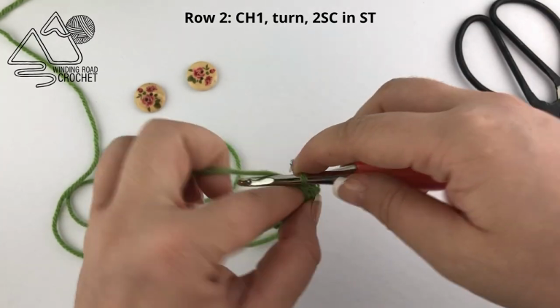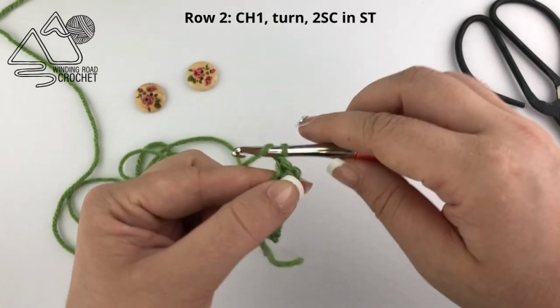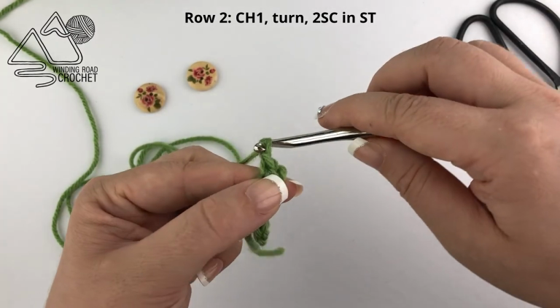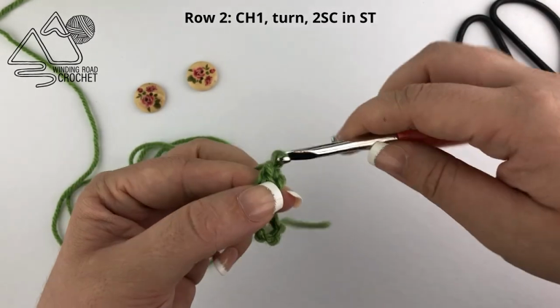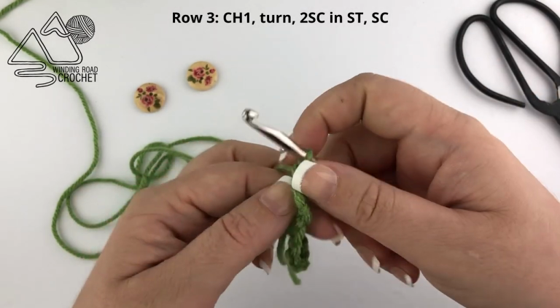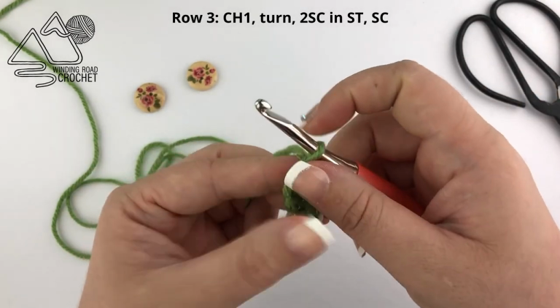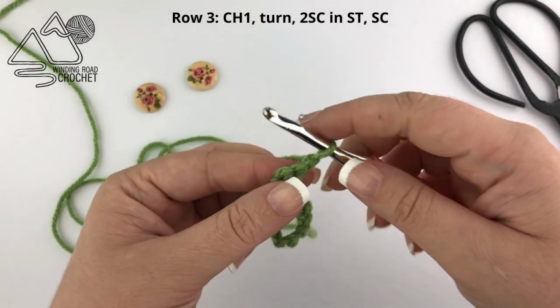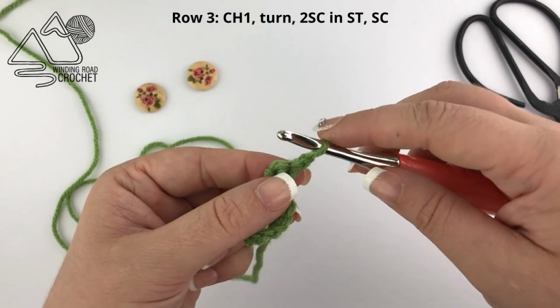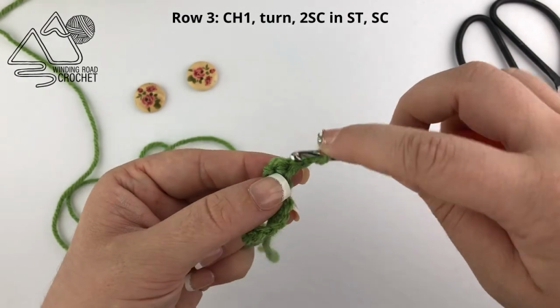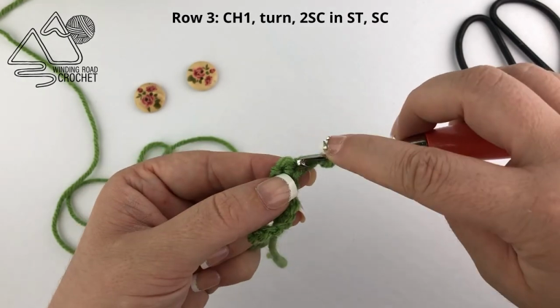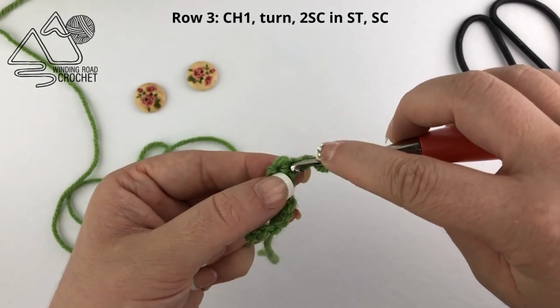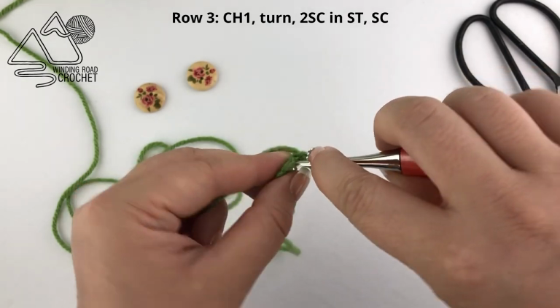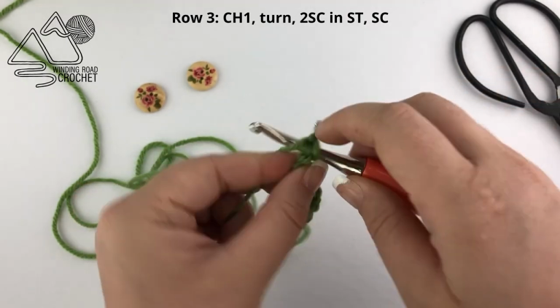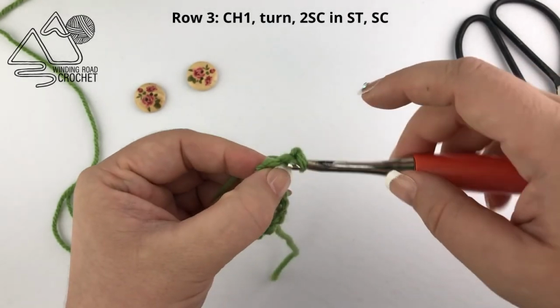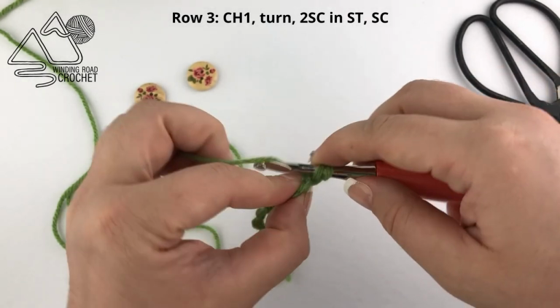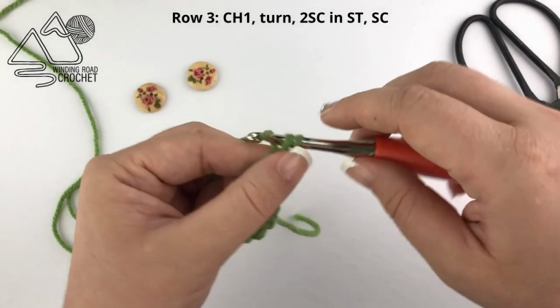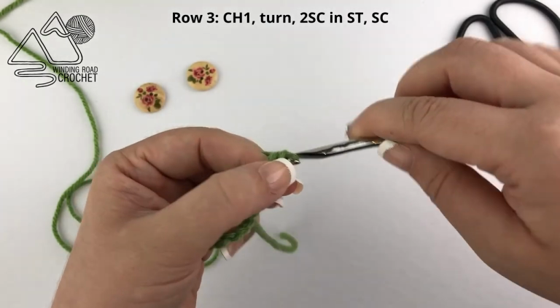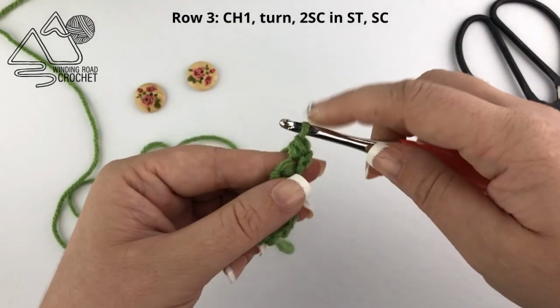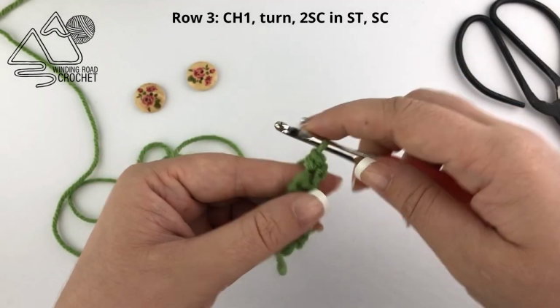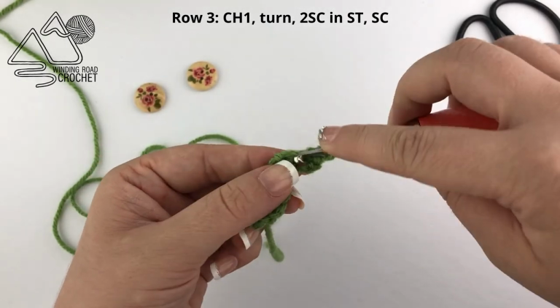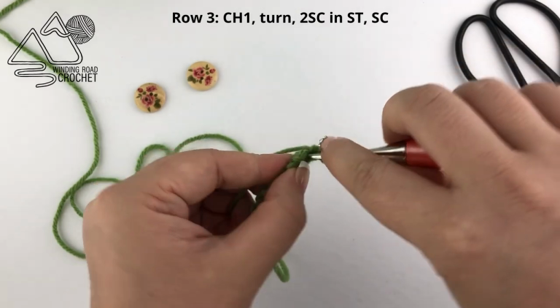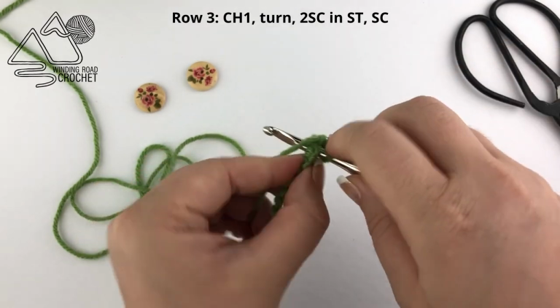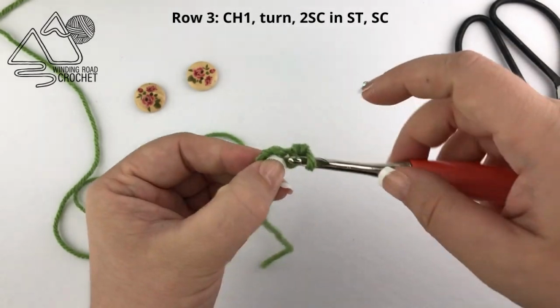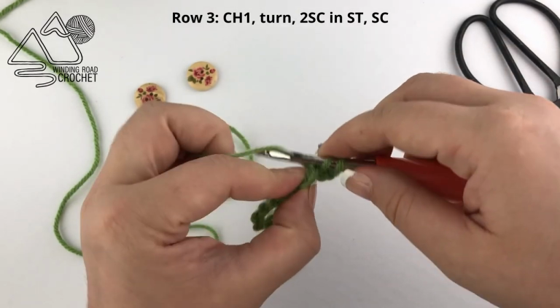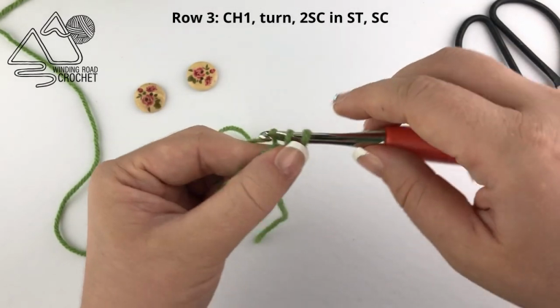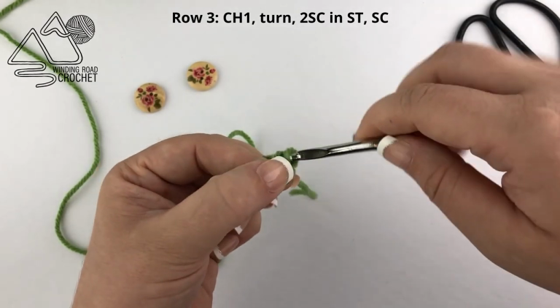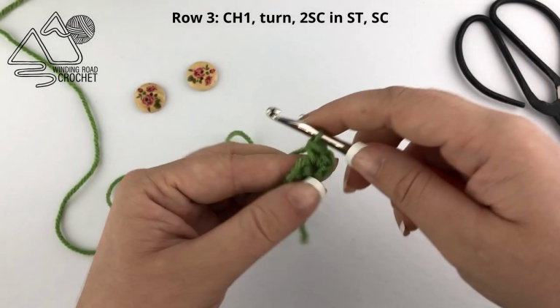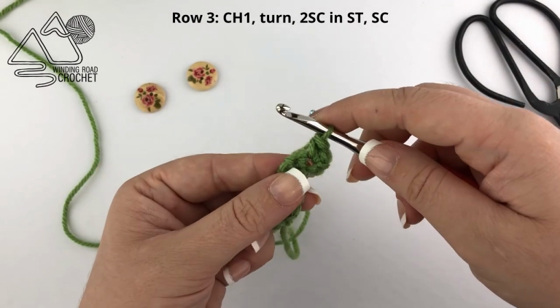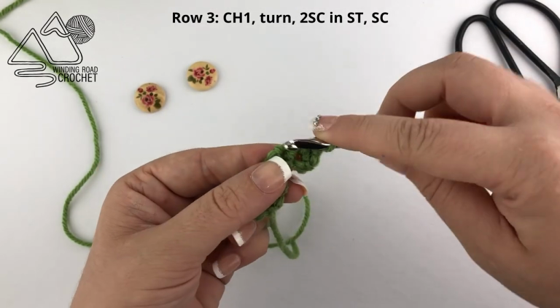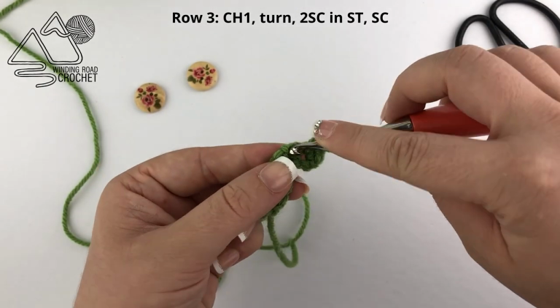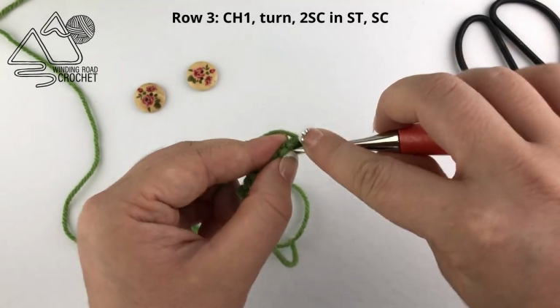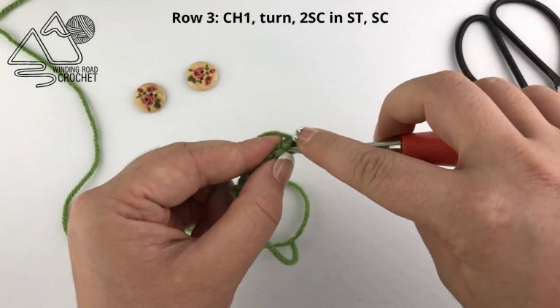Now row three: chain one and turn. We're going to work two single crochet into the first stitch — one and two — and then single crochet into the next stitch.